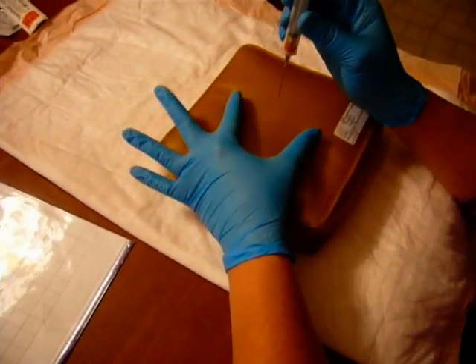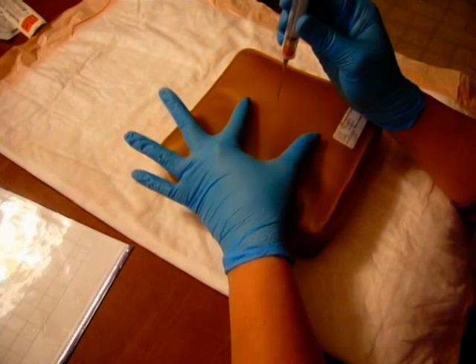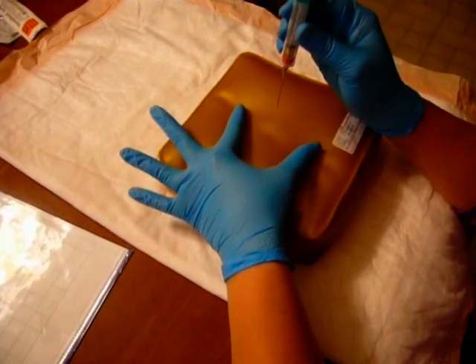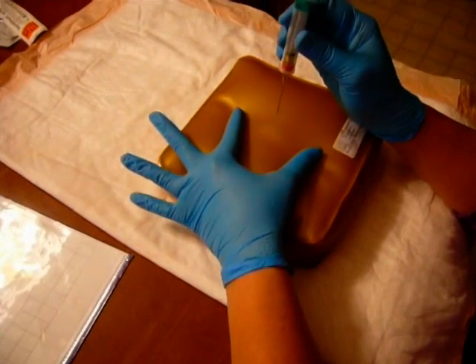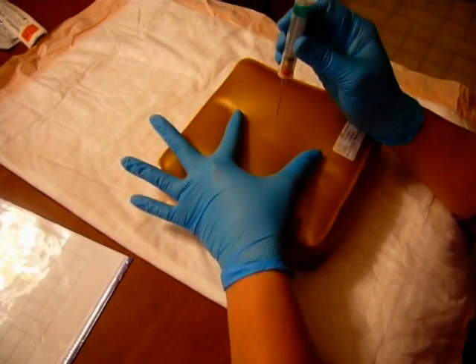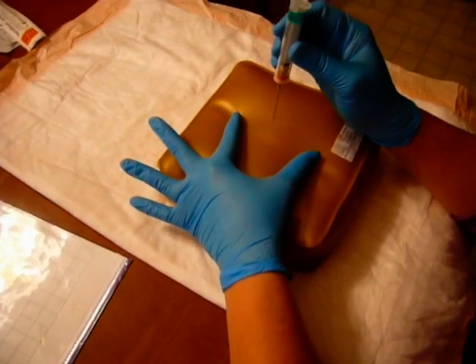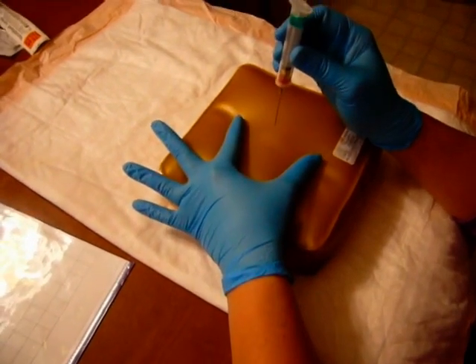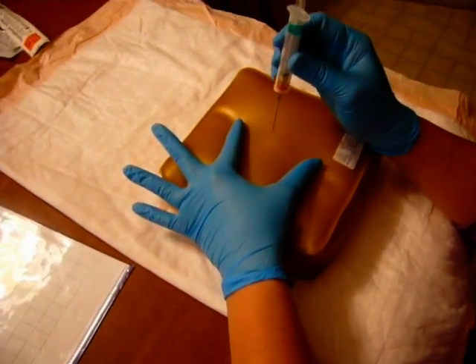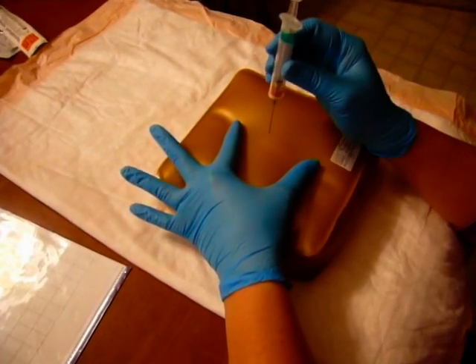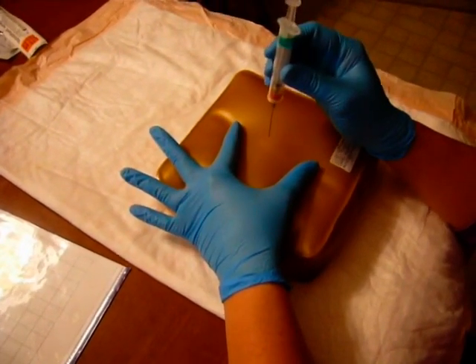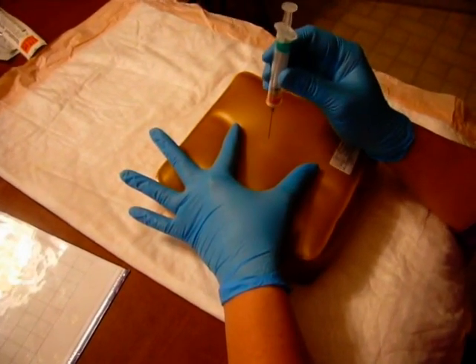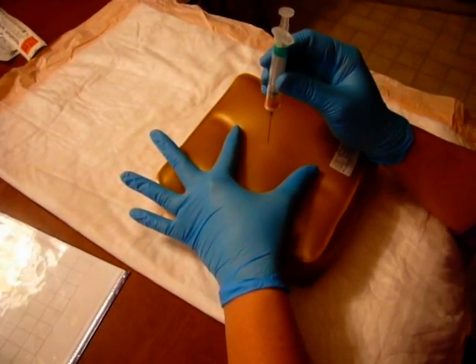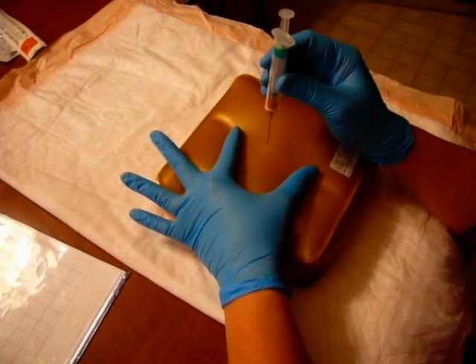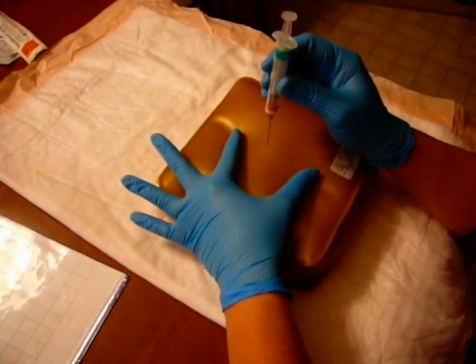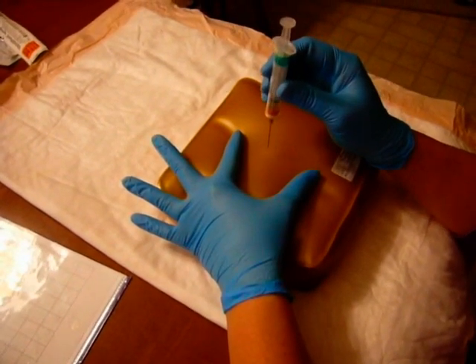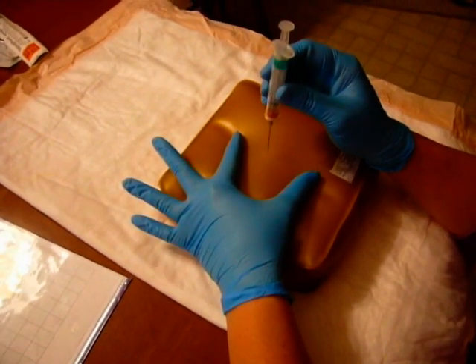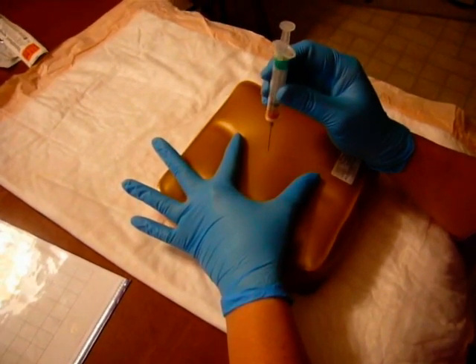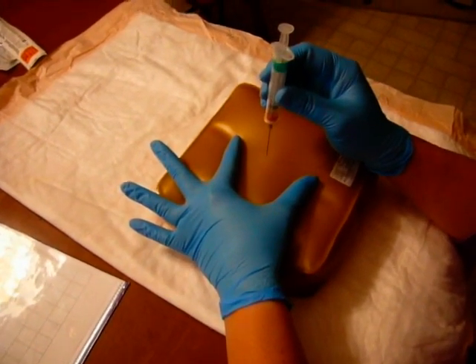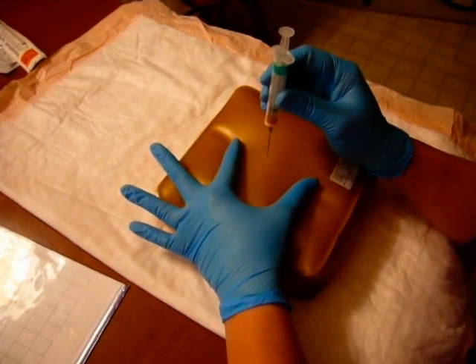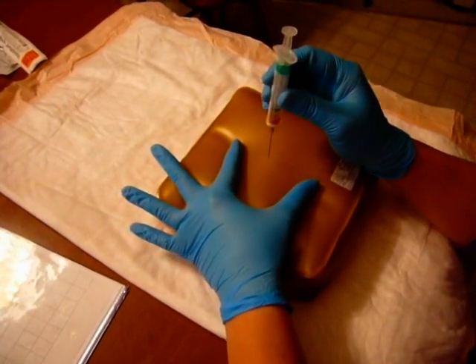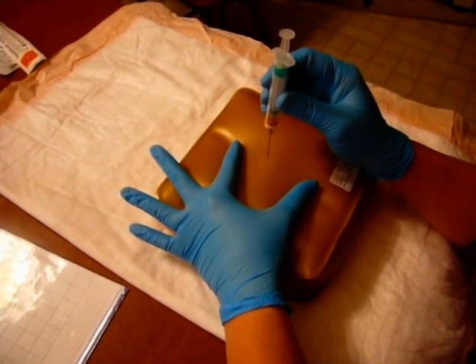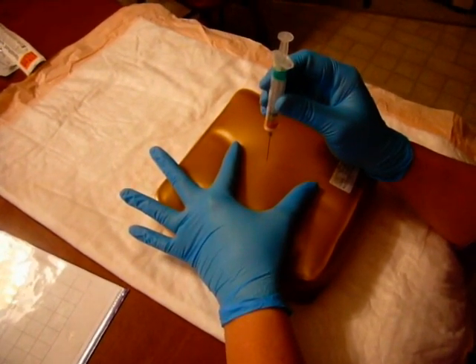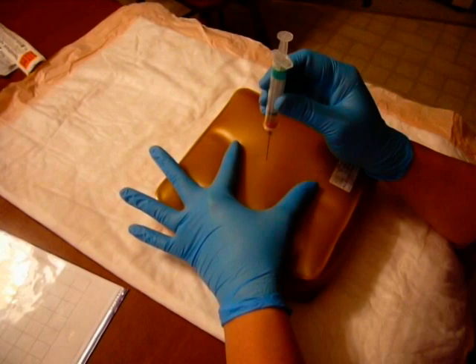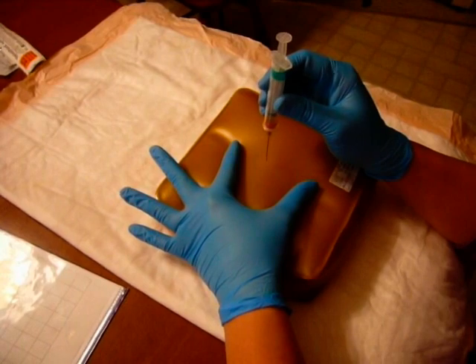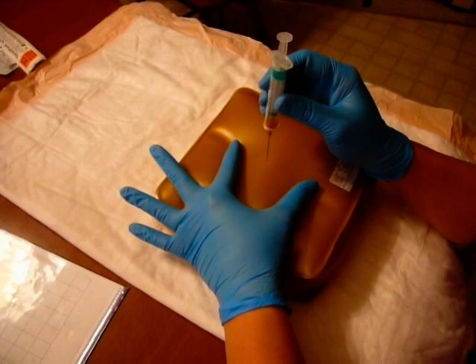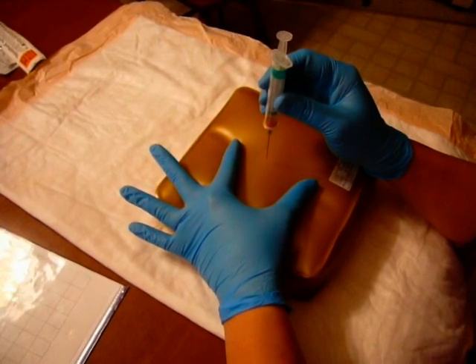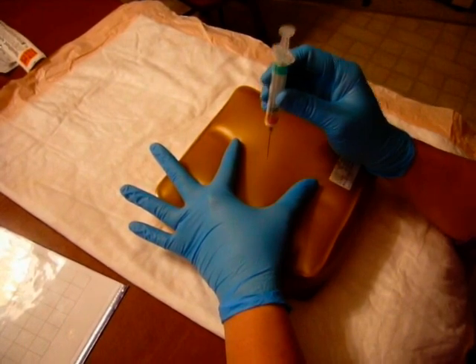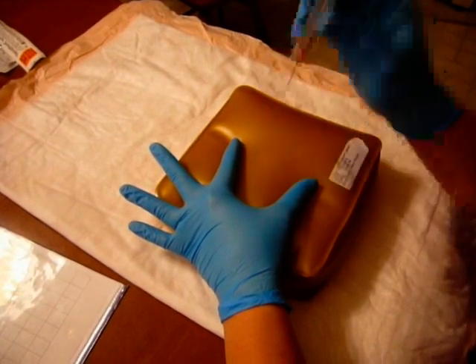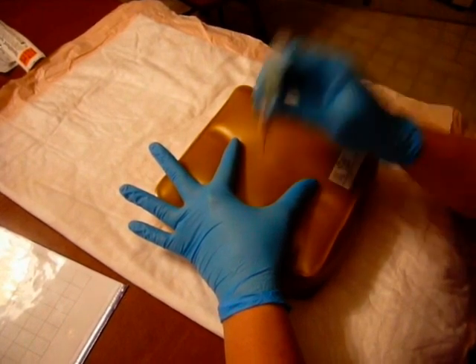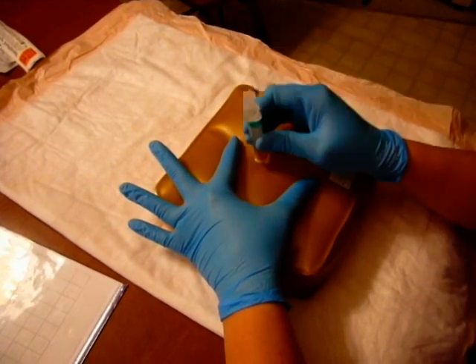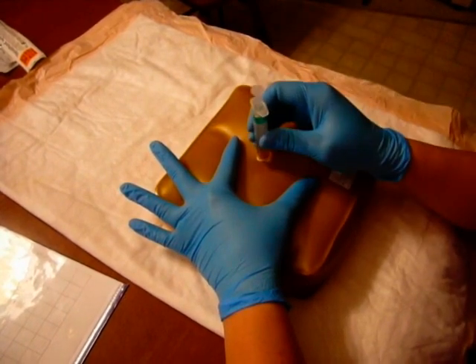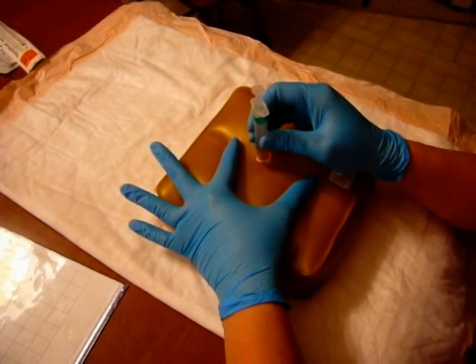I'm going to pull the skin a little bit taut and firm. It's a 90-degree angle, a very abrupt darting motion all the way in, all the way down.